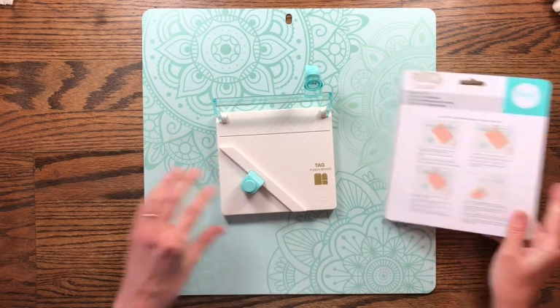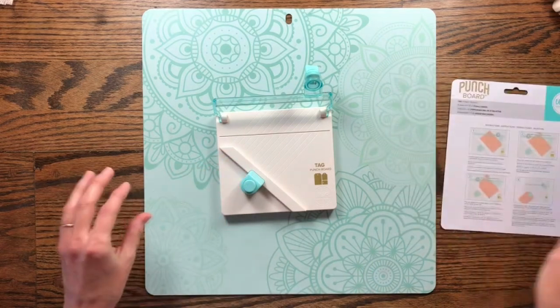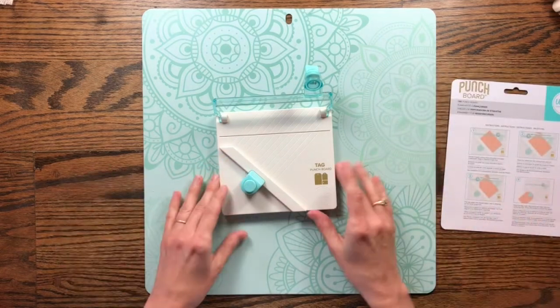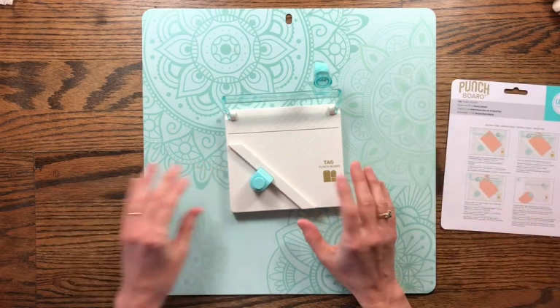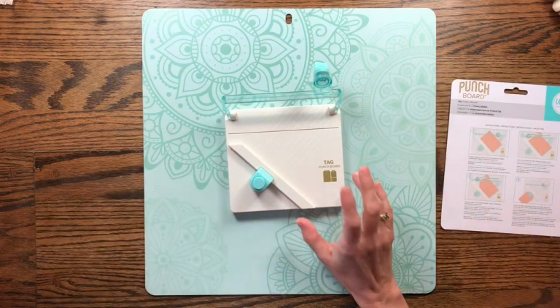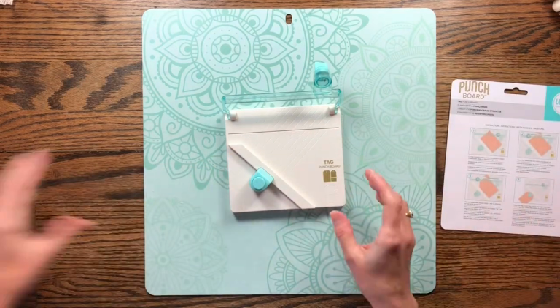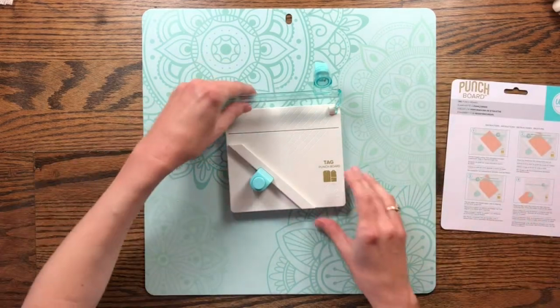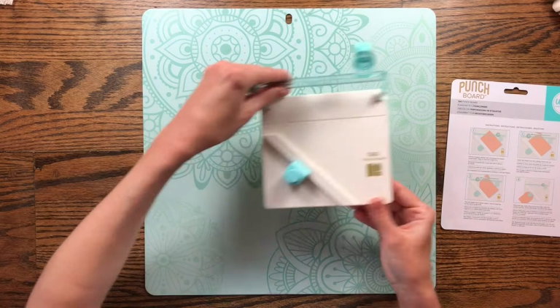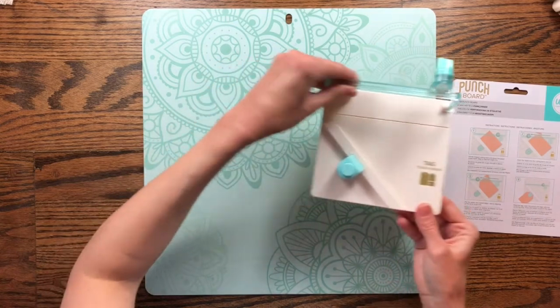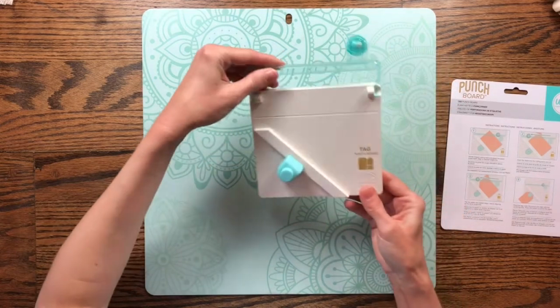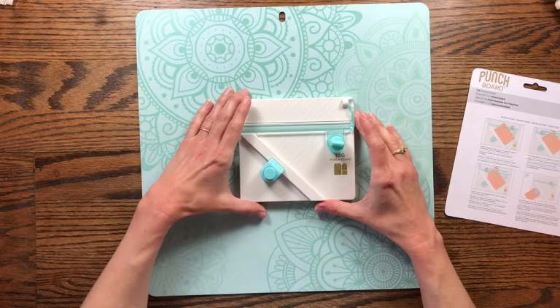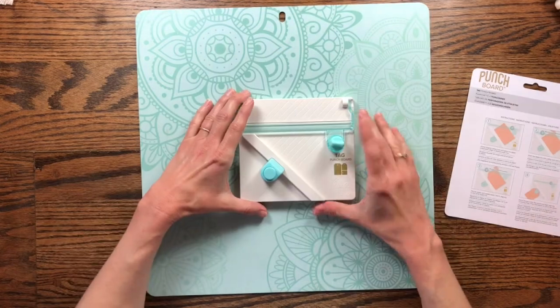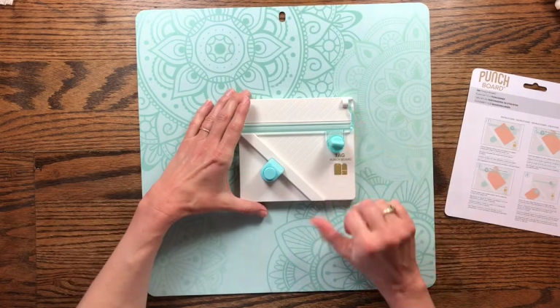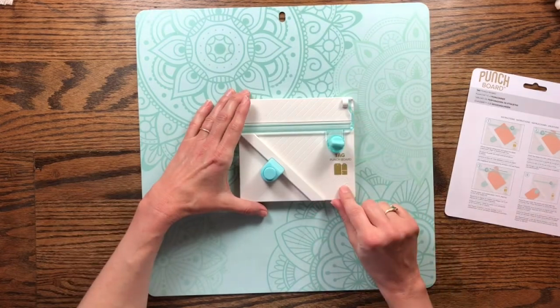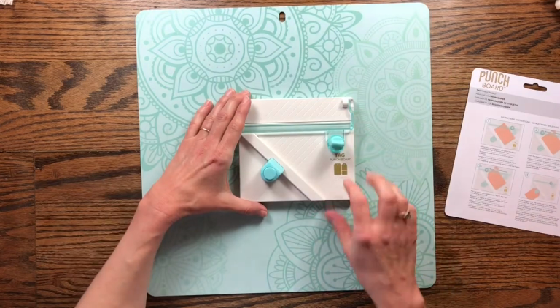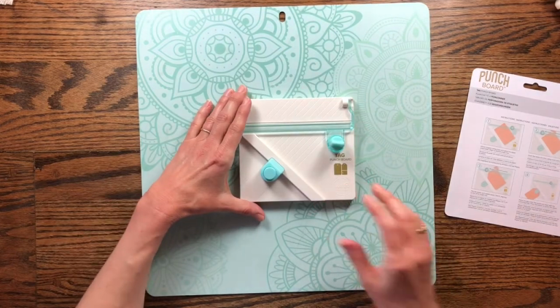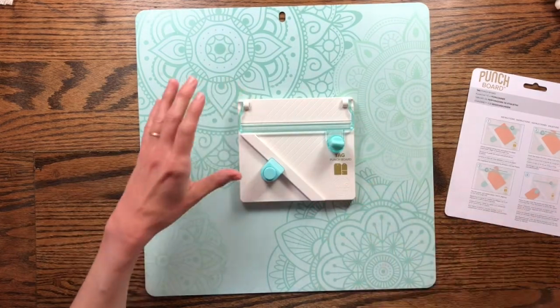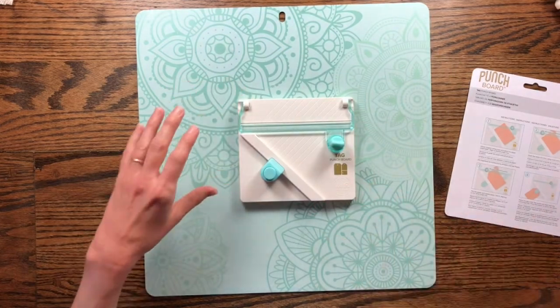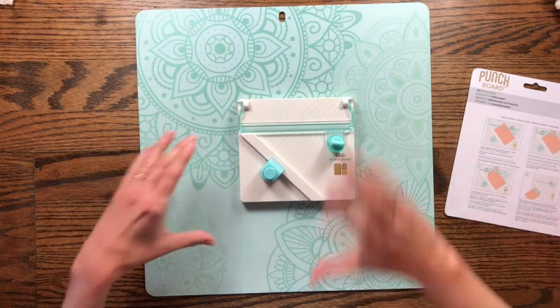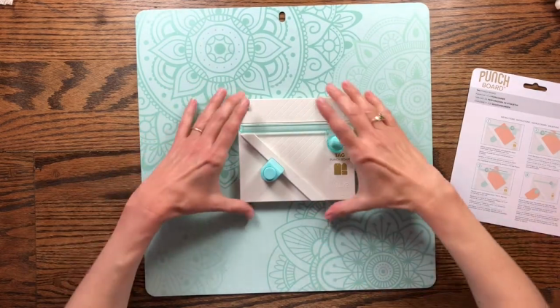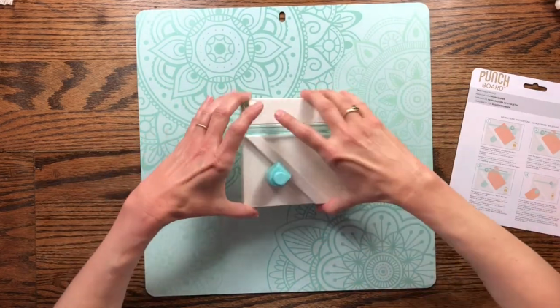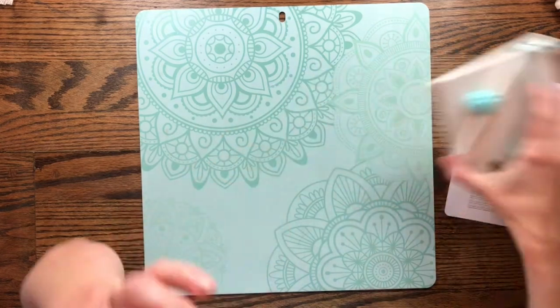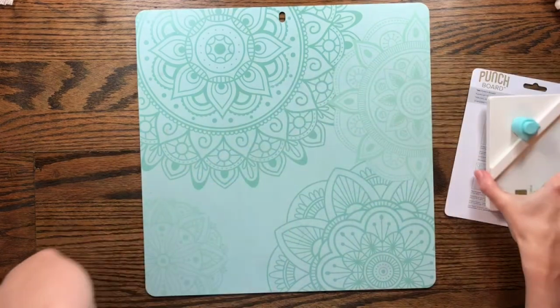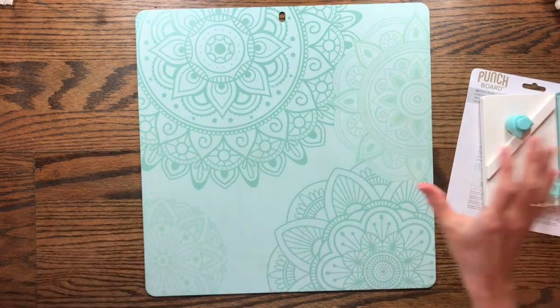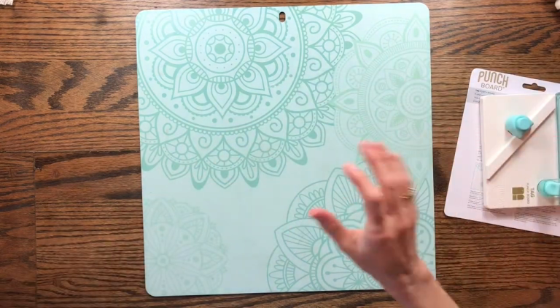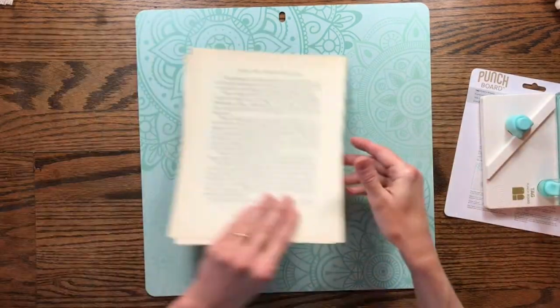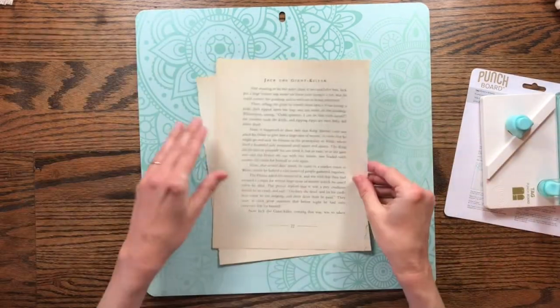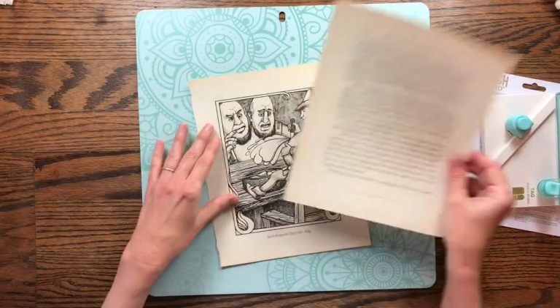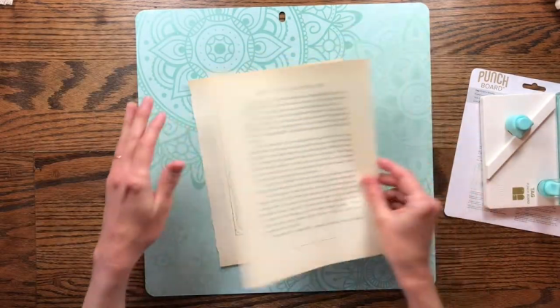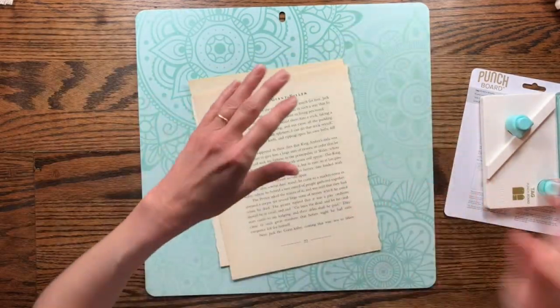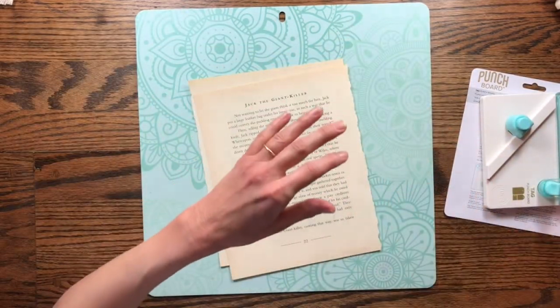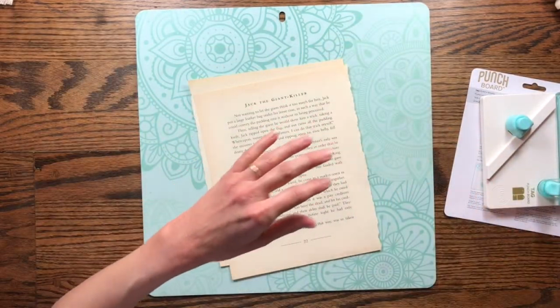It wasn't that expensive and I thought it might be fun to try. I don't know how to use this — I think it's probably pretty simple — but first I want to glue up some book pages to make my tags.